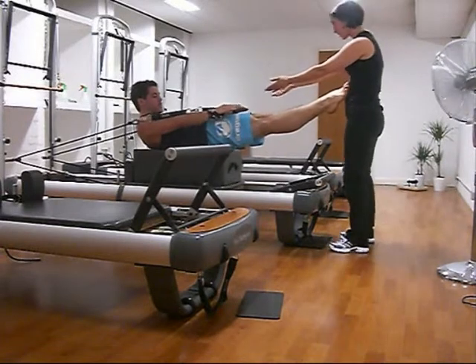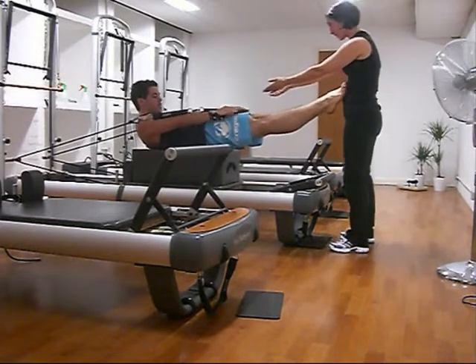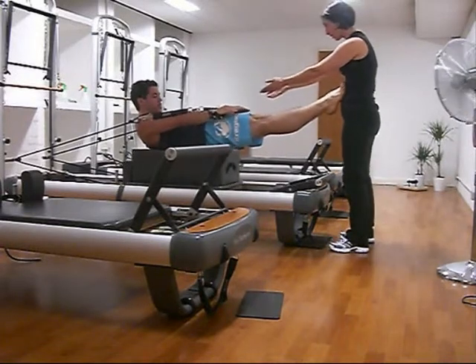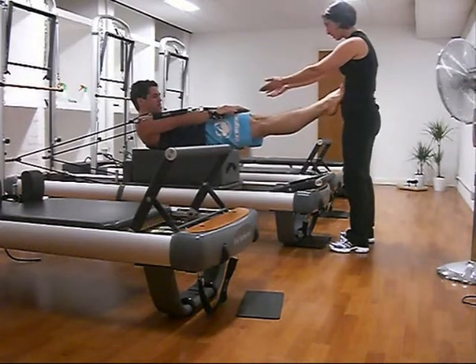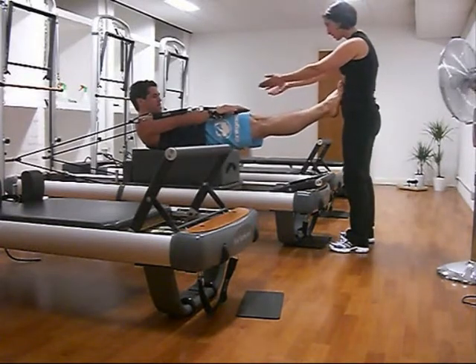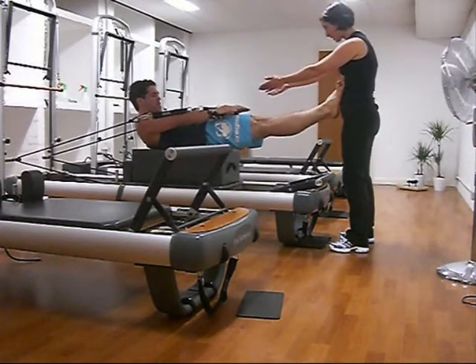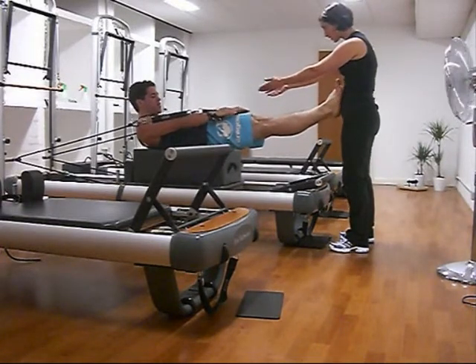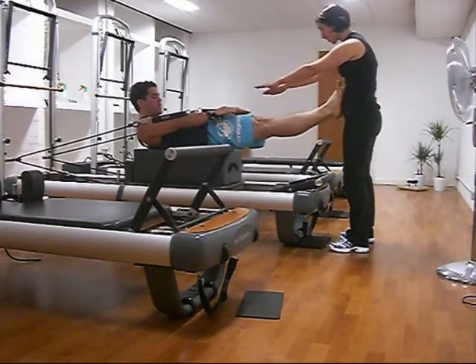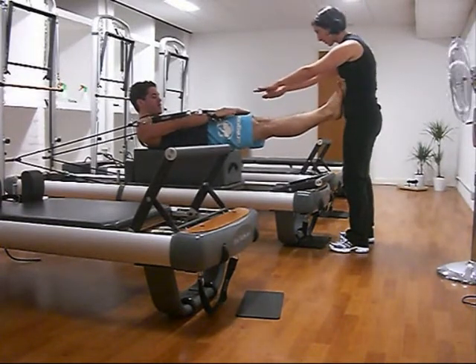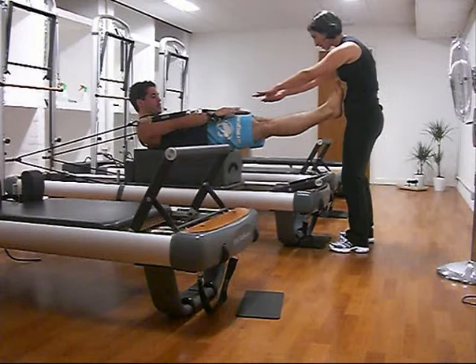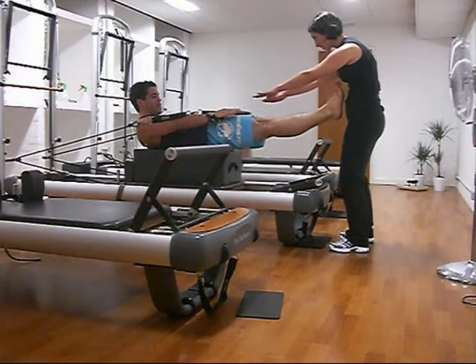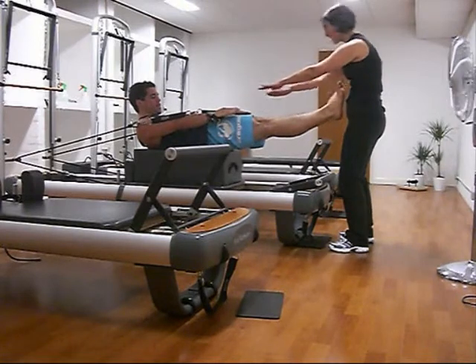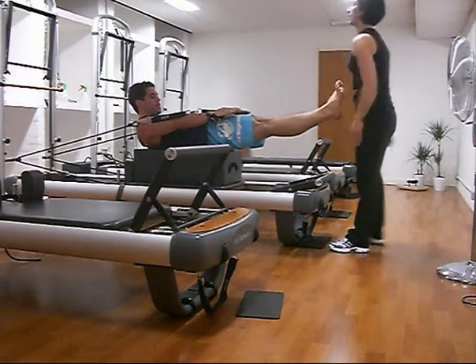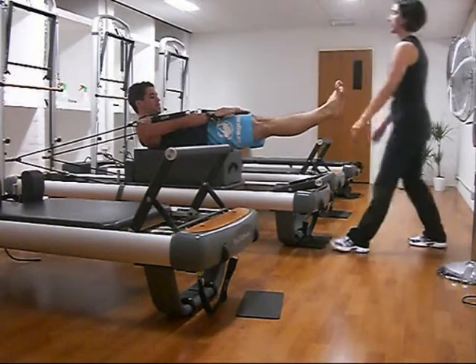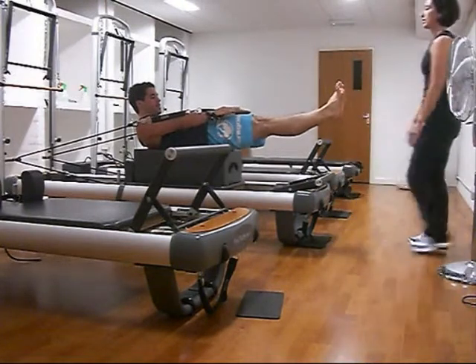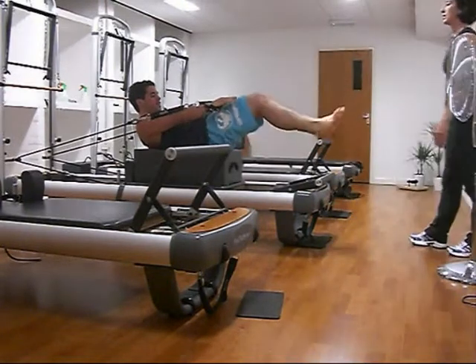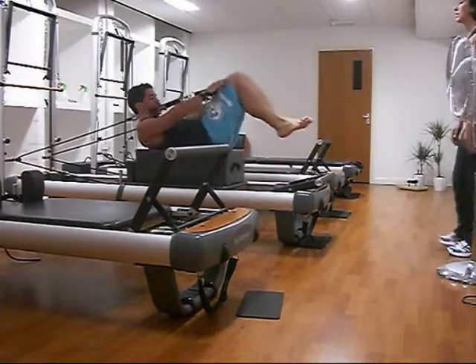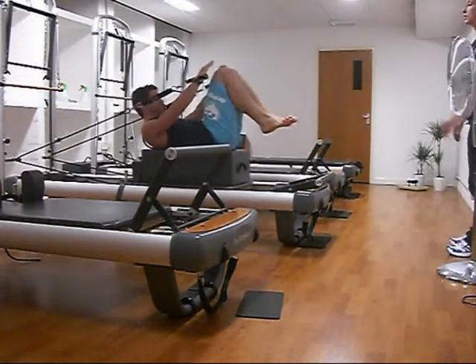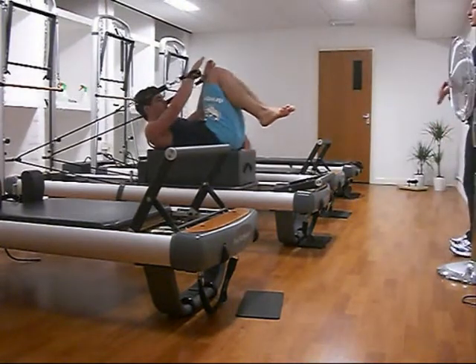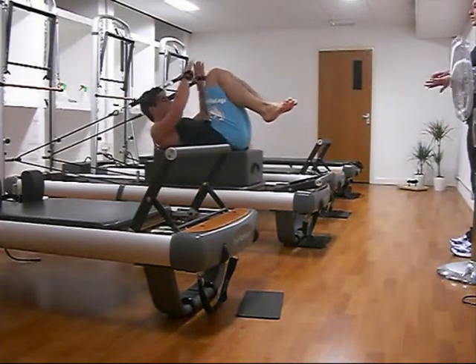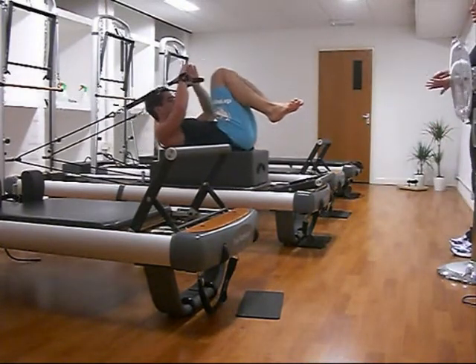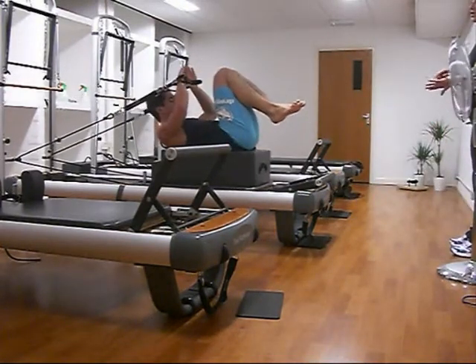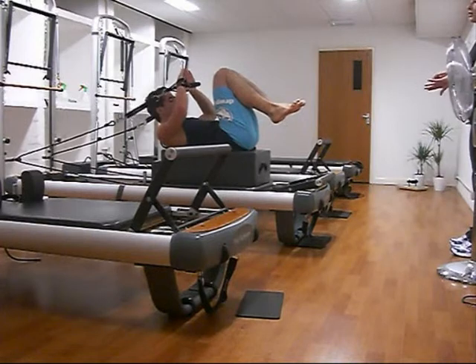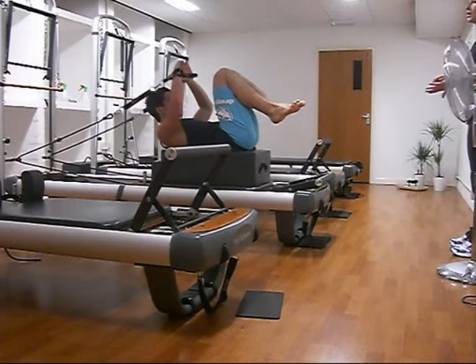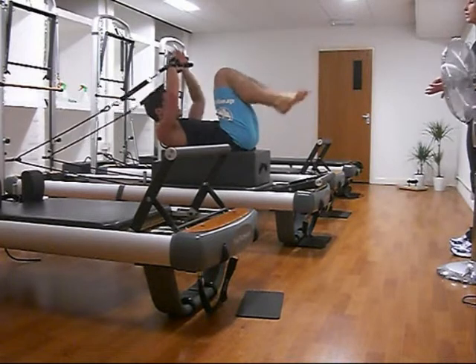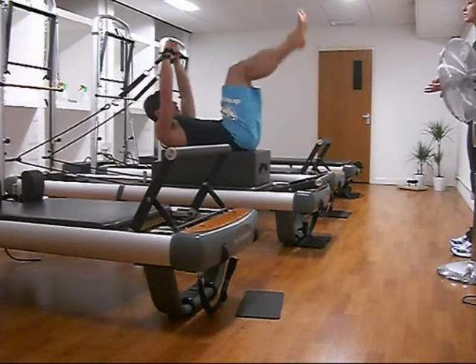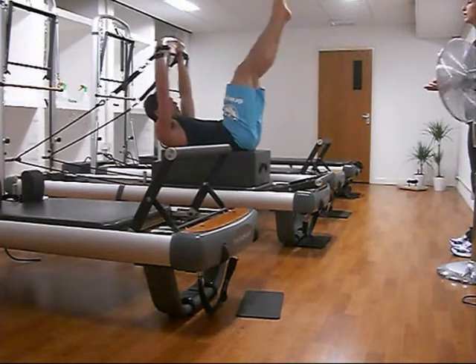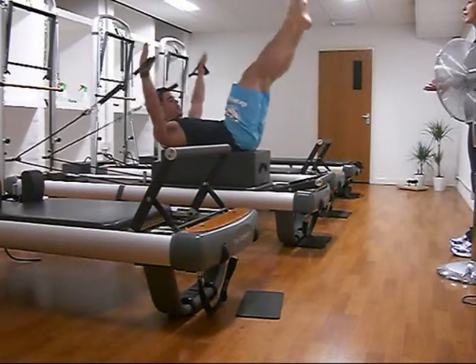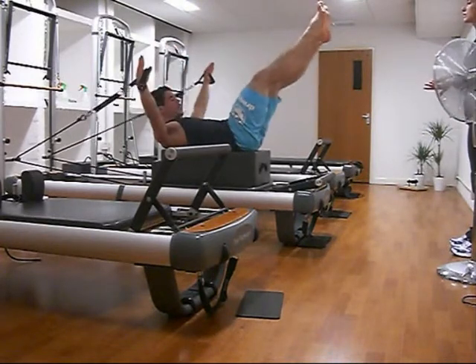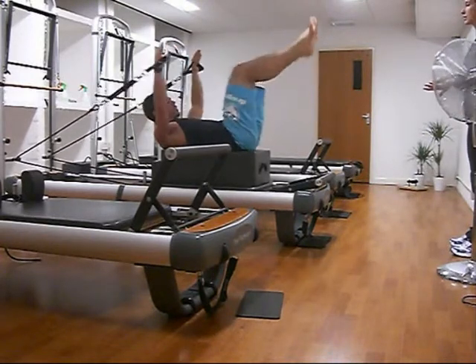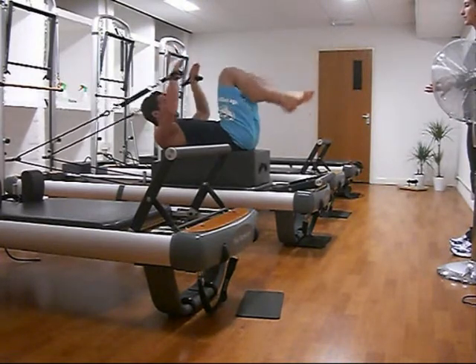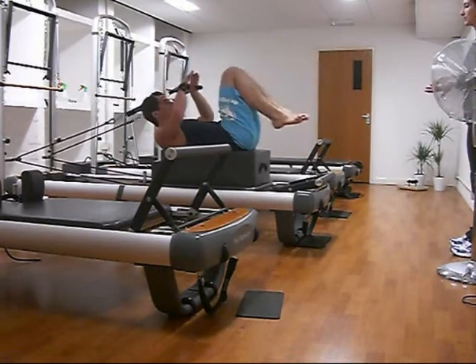You've got to contract the buttocks, contract the inner thighs, relax the feet, relax the chest, and still breathe into your upper back. Also I'm doing this, so I had a lot to think about and that's why my coordination is pretty bad.